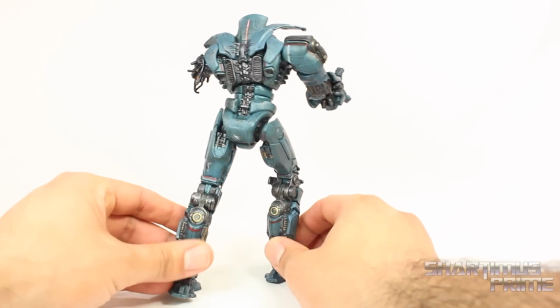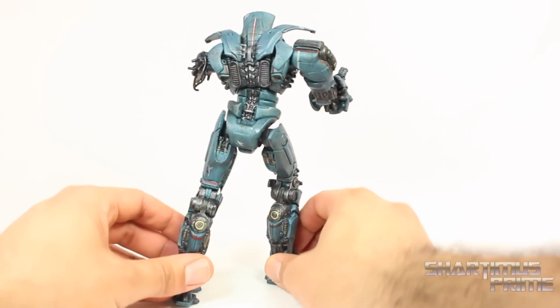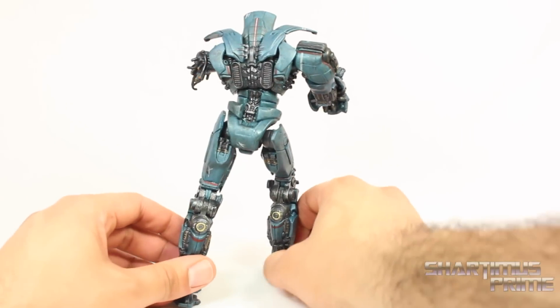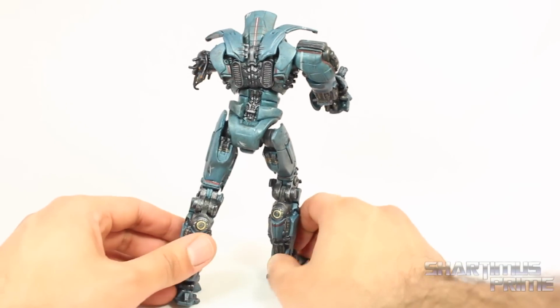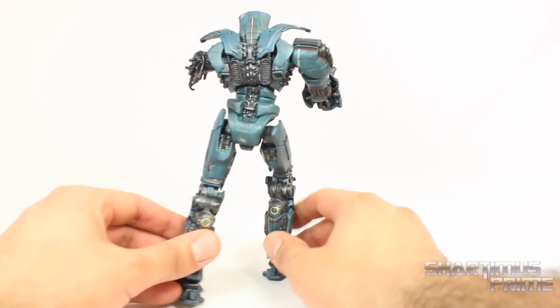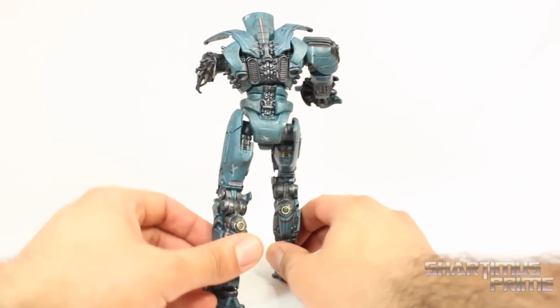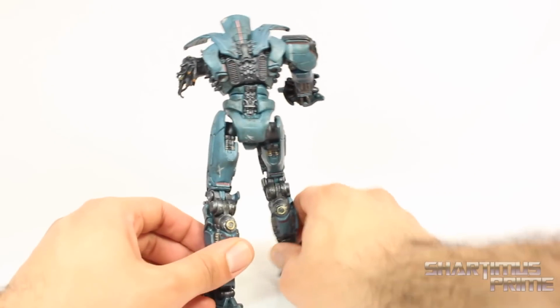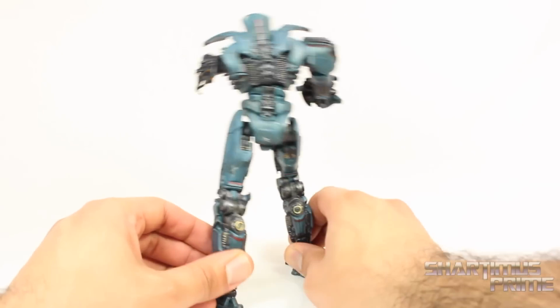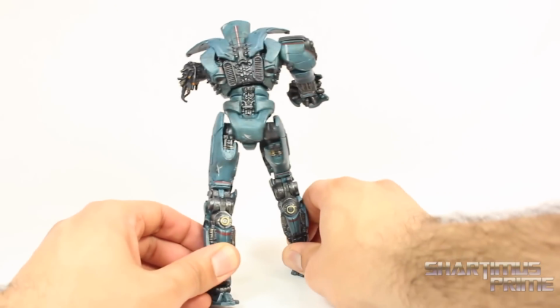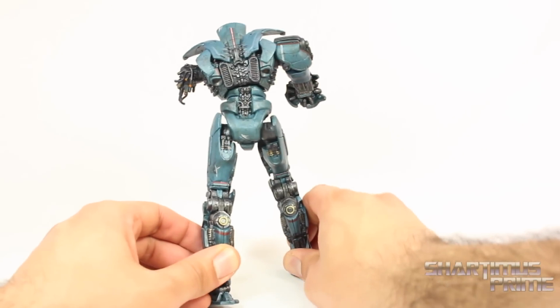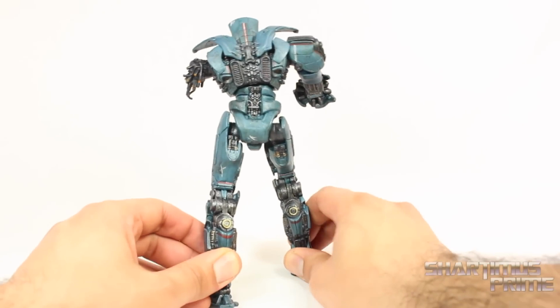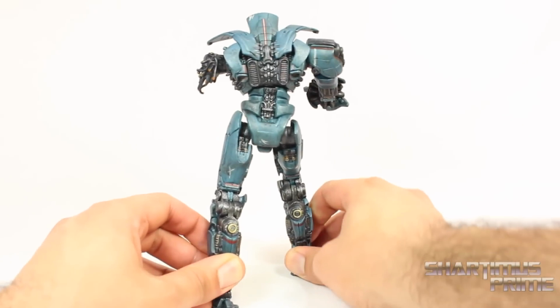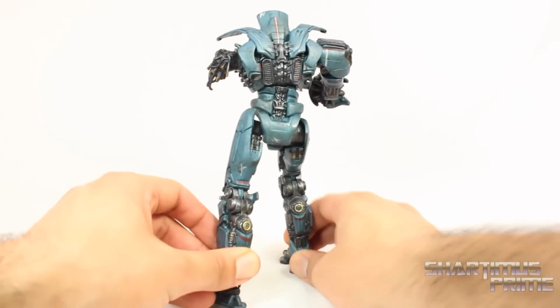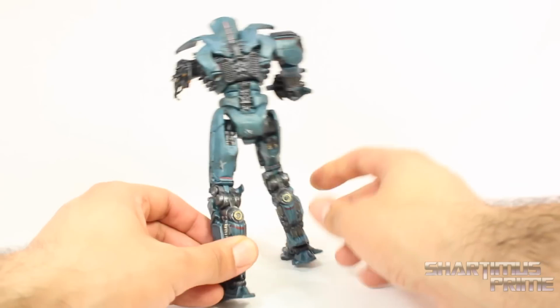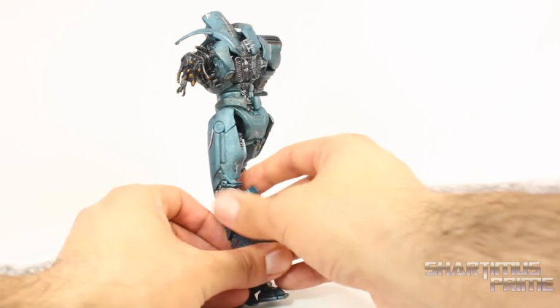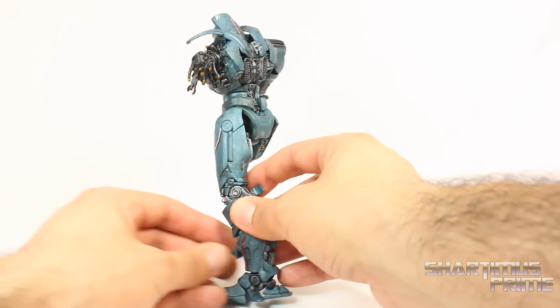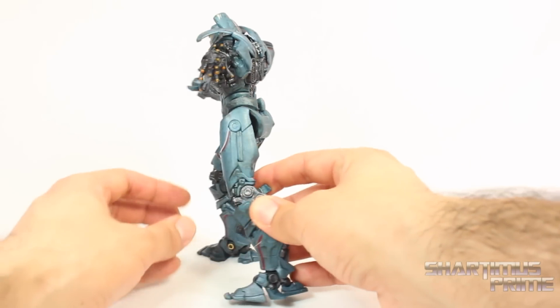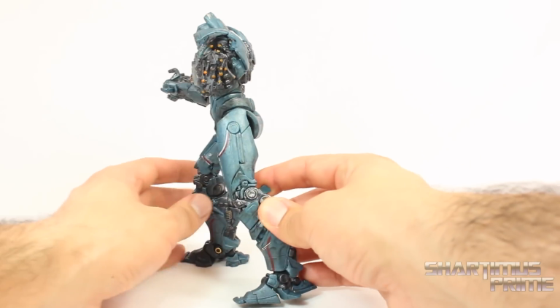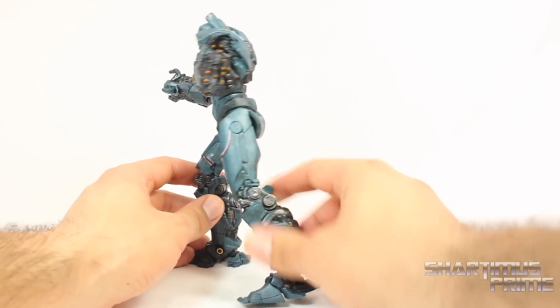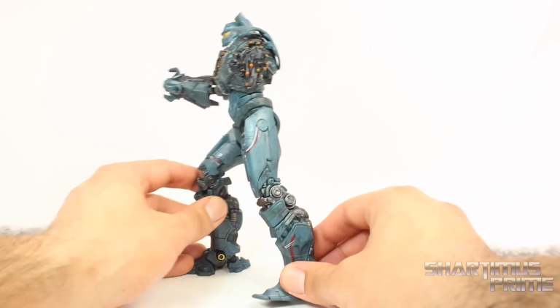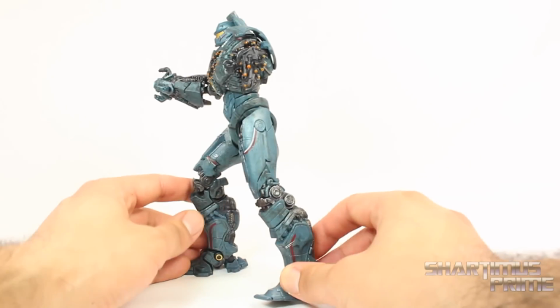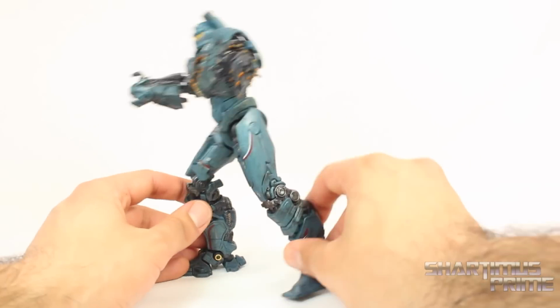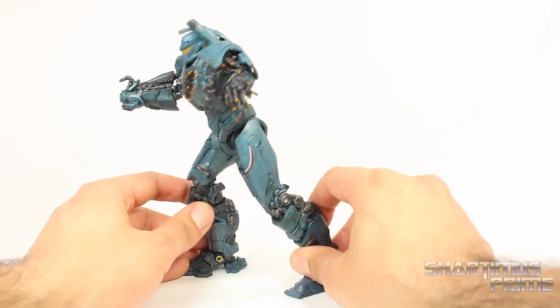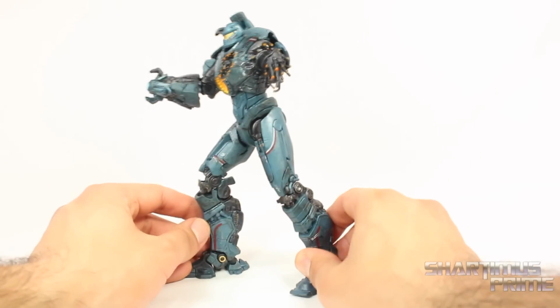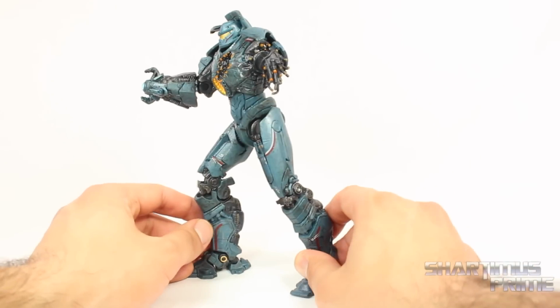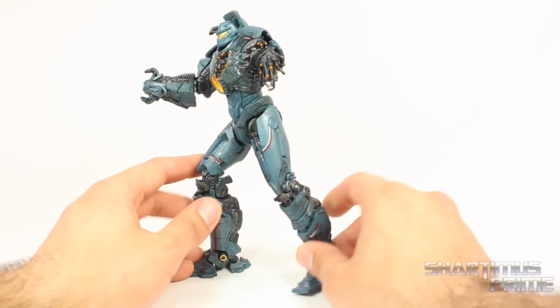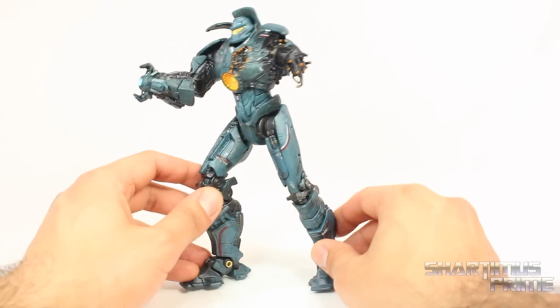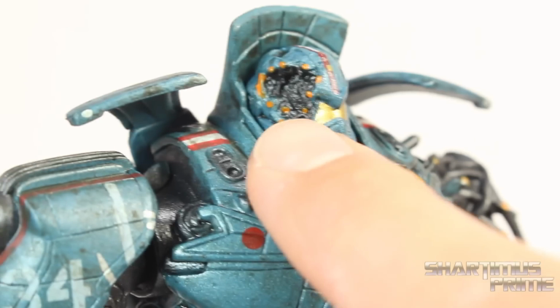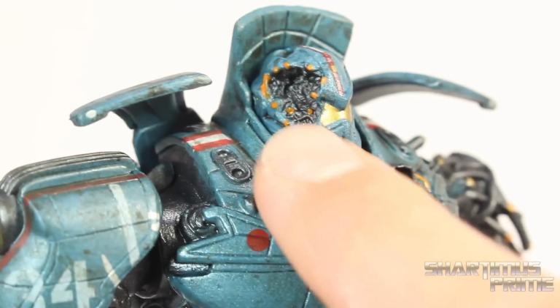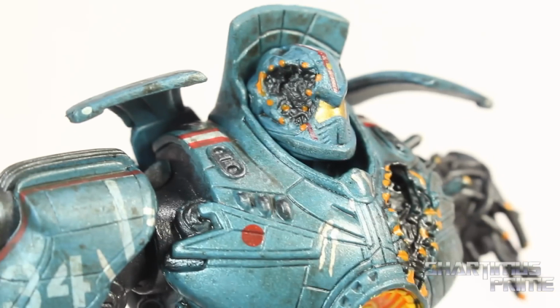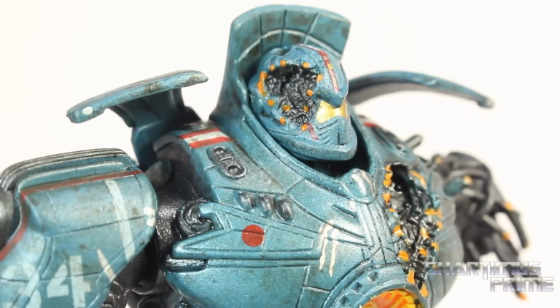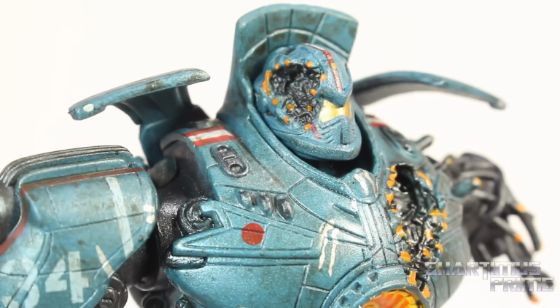This guy's a slightly different color blue than the version 2.0 Gypsy, or the Battle for Hong Kong Gypsy Danger. But overall it's very similar — just a little bit more black and dirt added to this one. Poor Yancy, man.